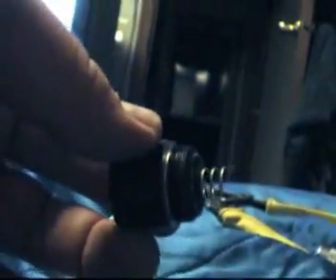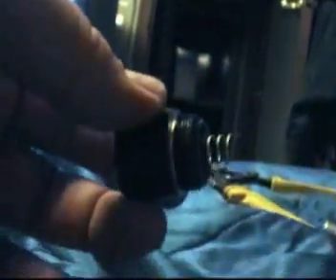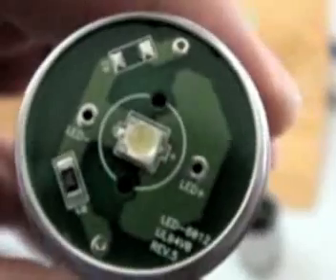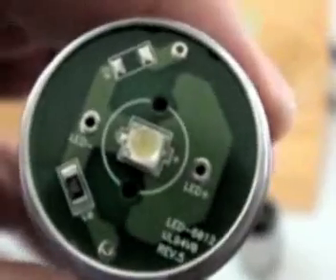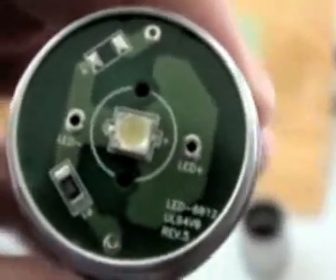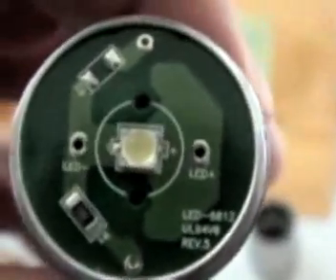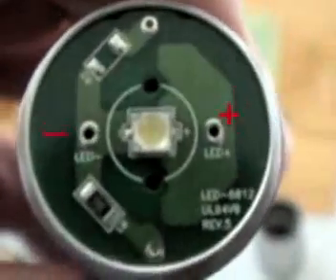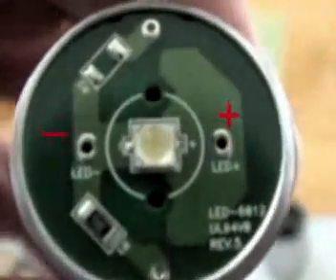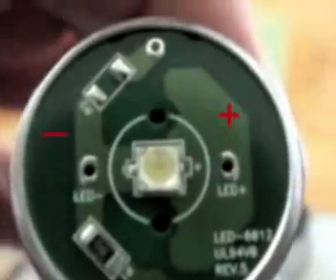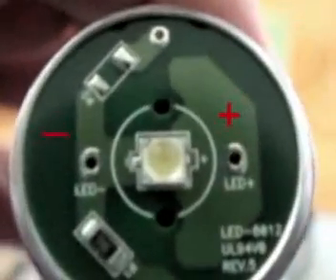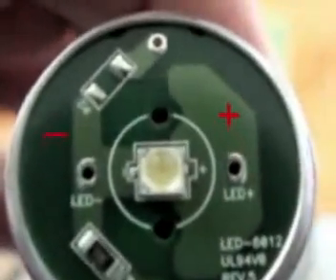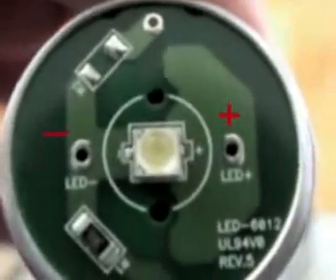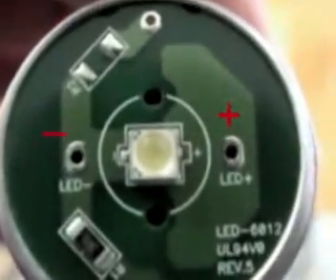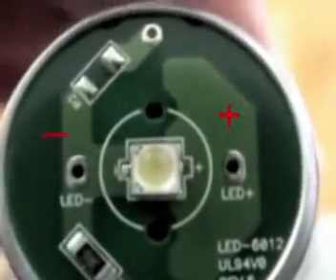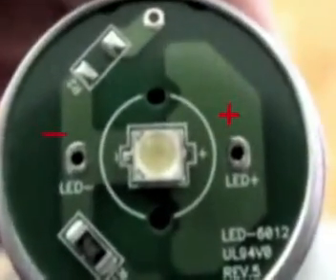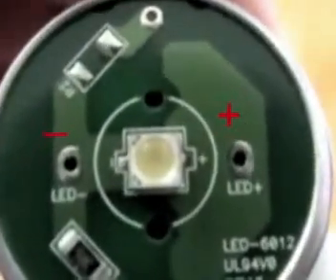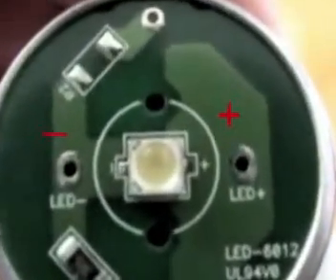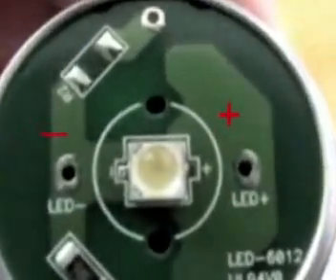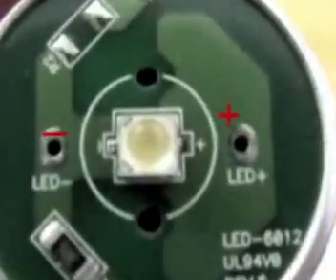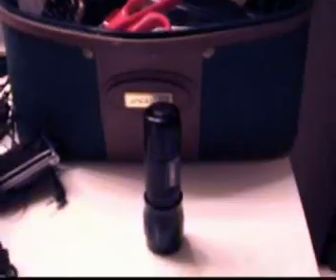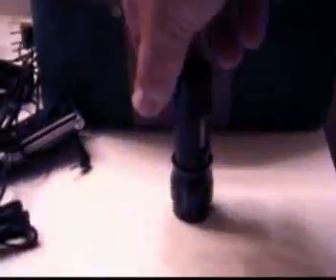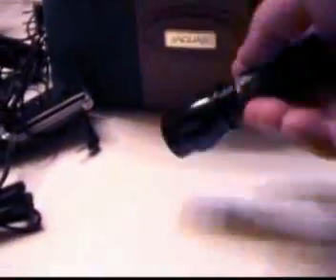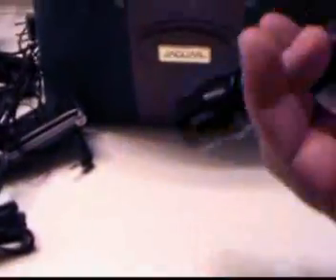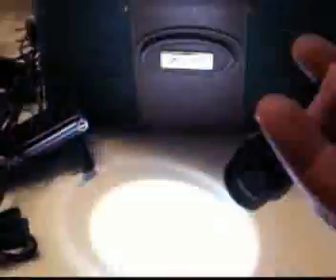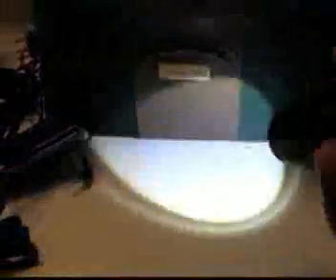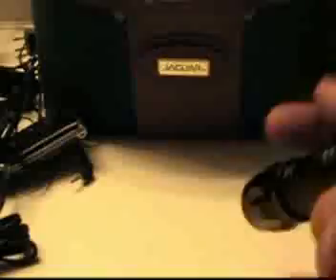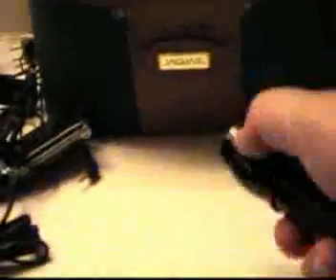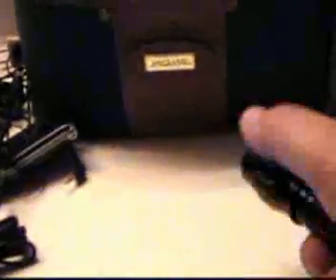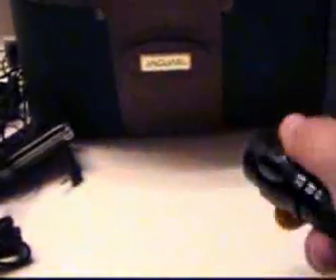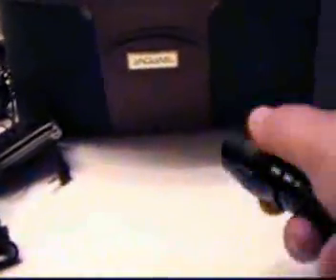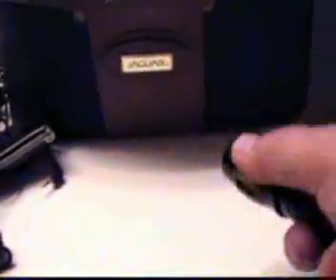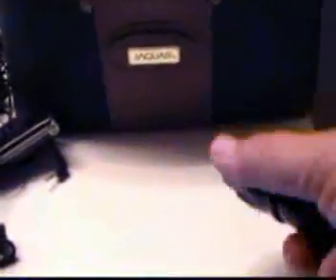And this is where I'm going to solder the Cree emitter lead wires to. When it's done, it should look something like this.